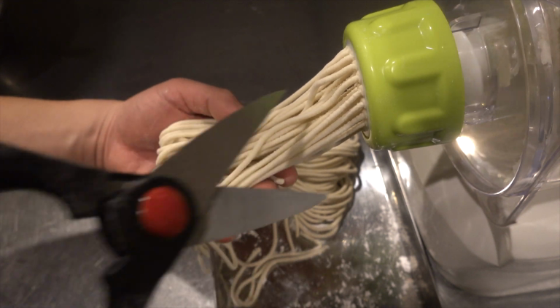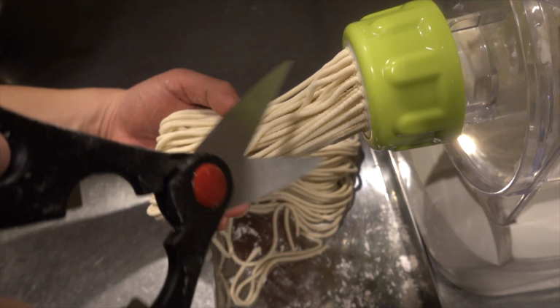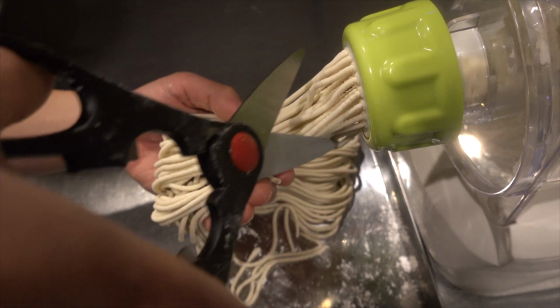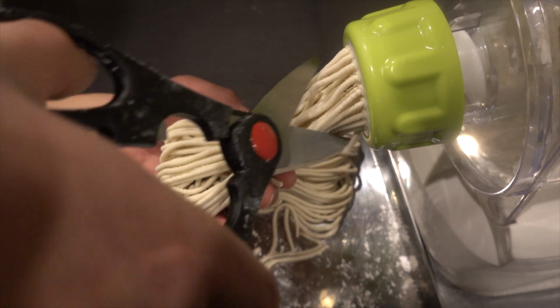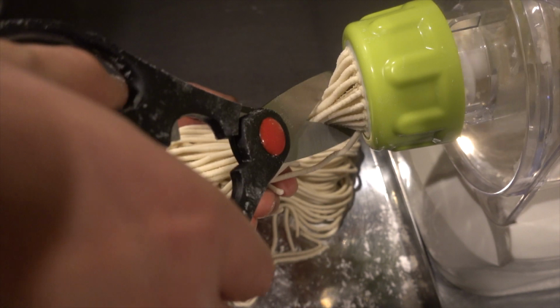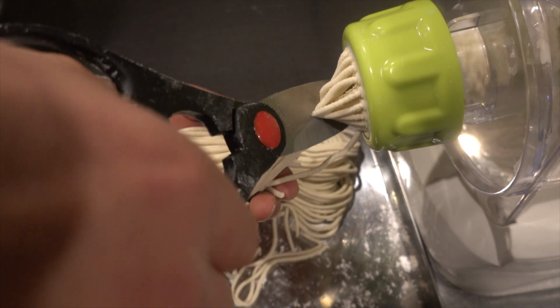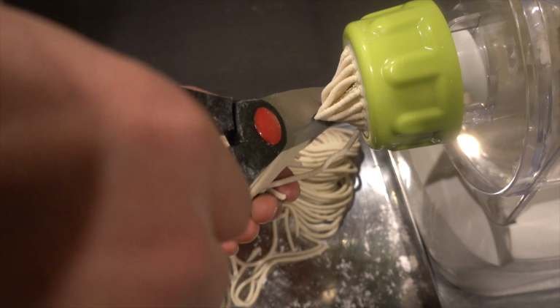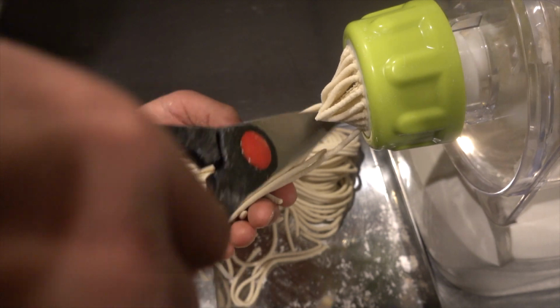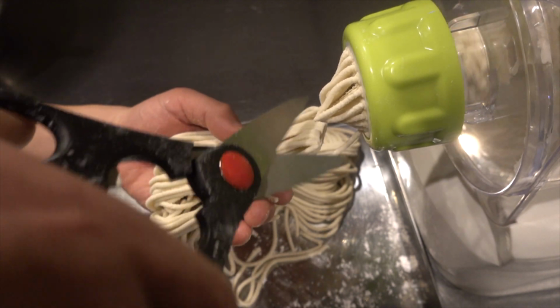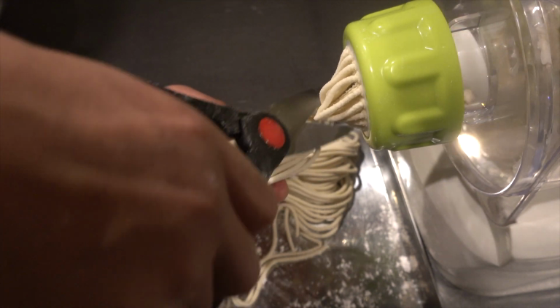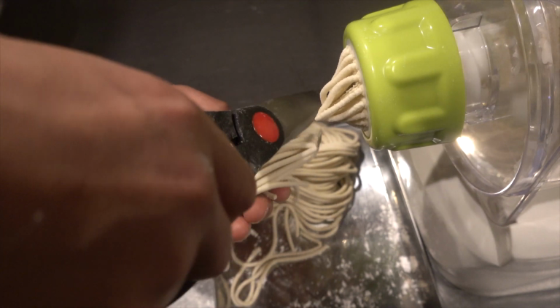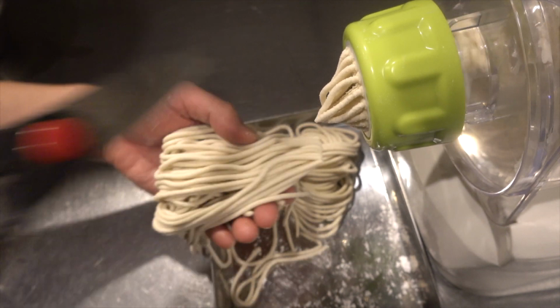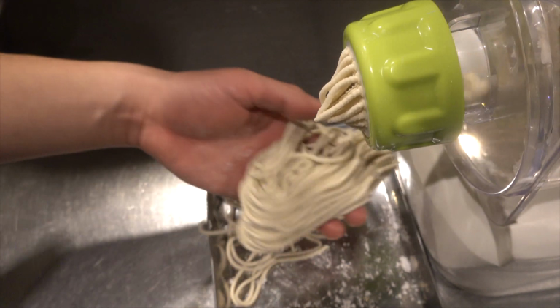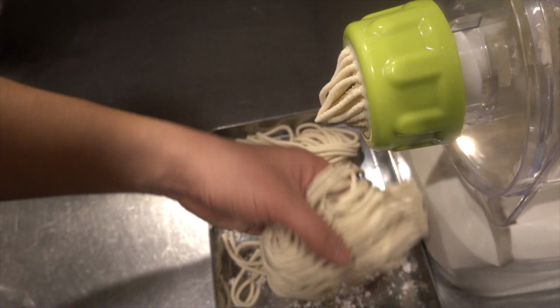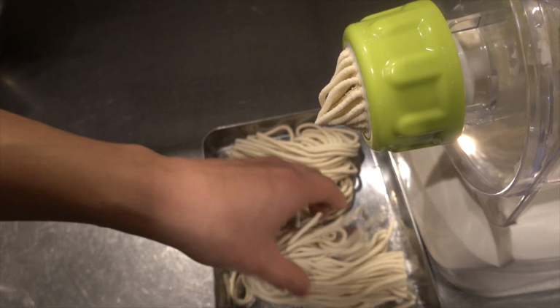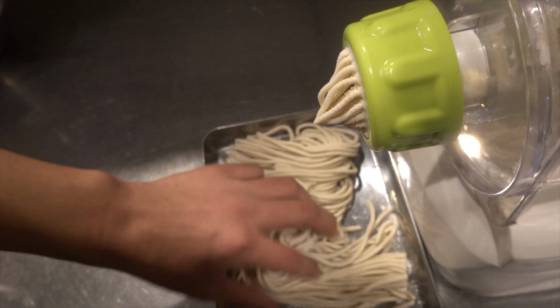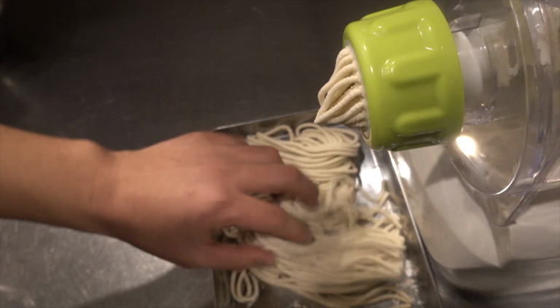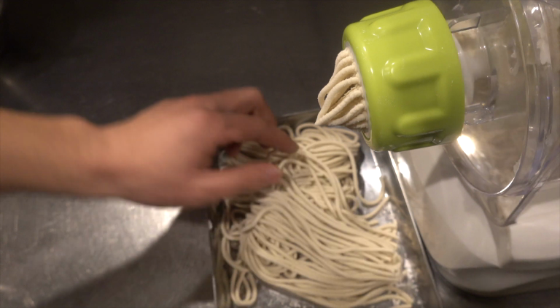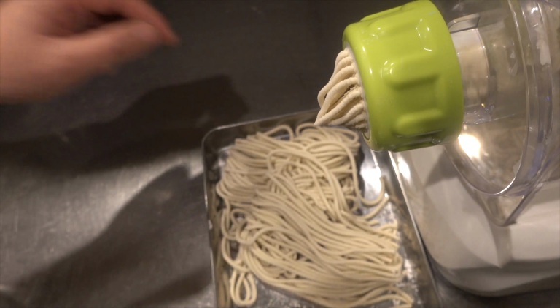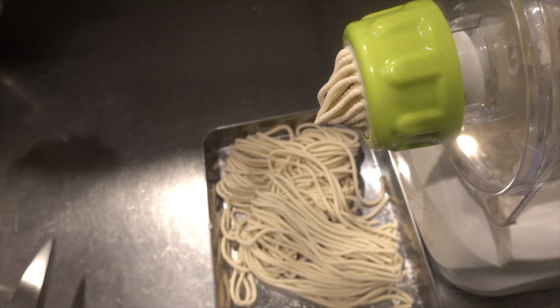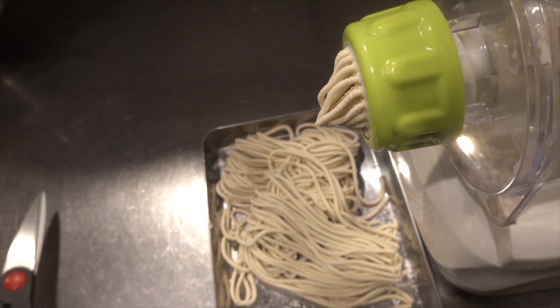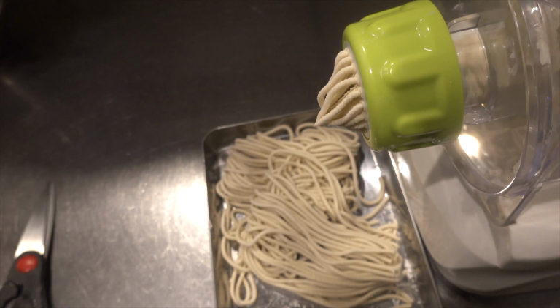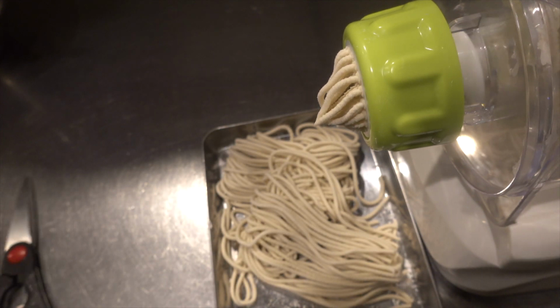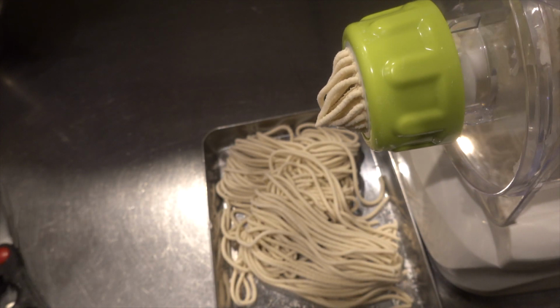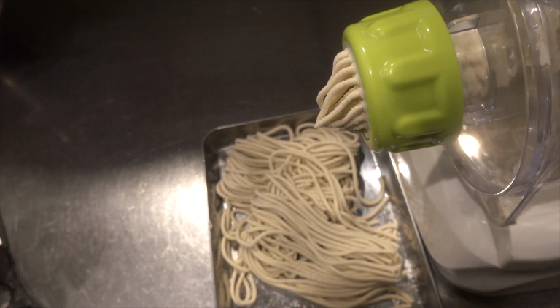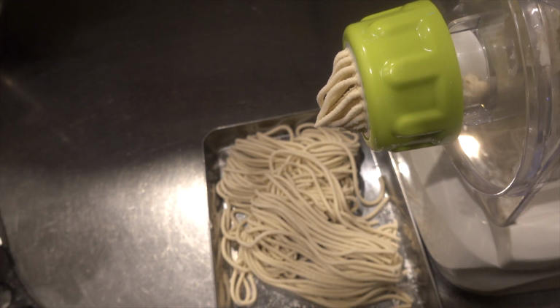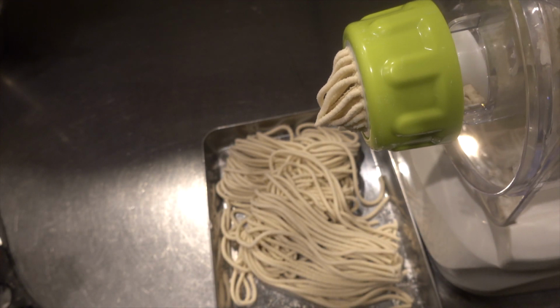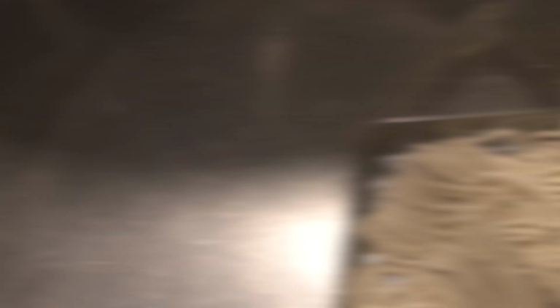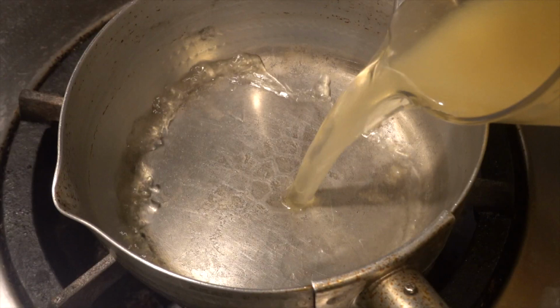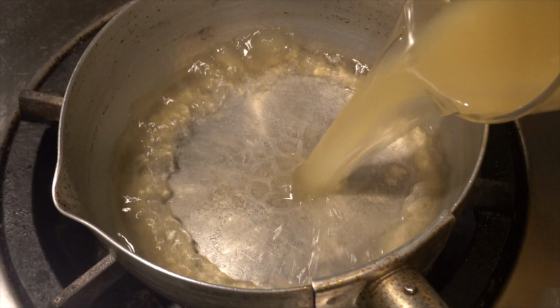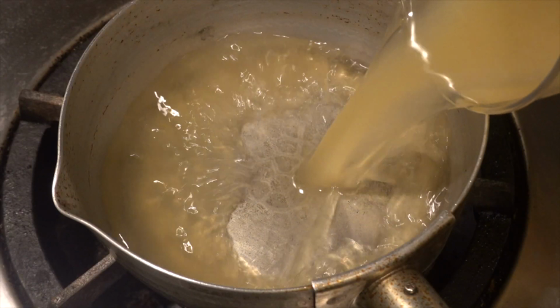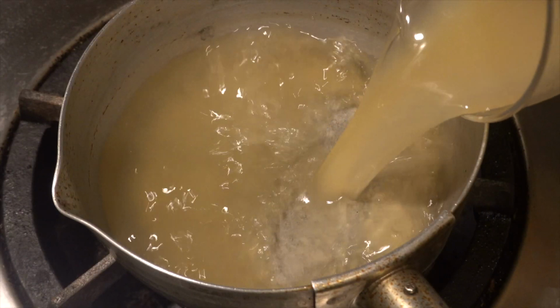I have also failed many times in the past by adding too much water. After taking out the noodles, cut them. The noodle making process is complete.